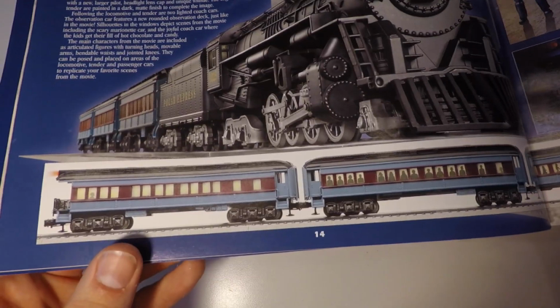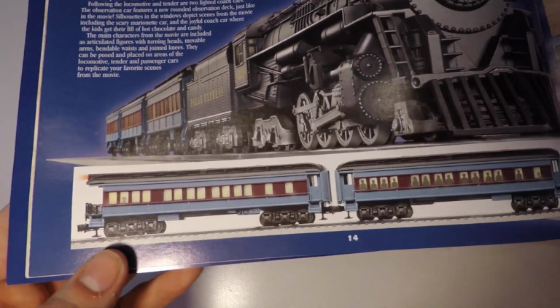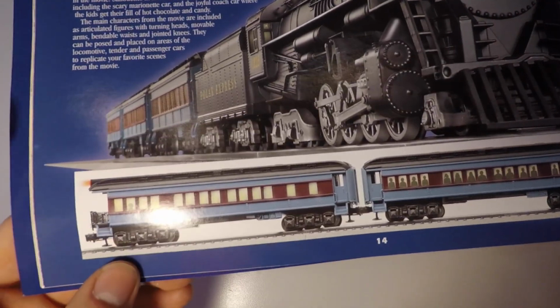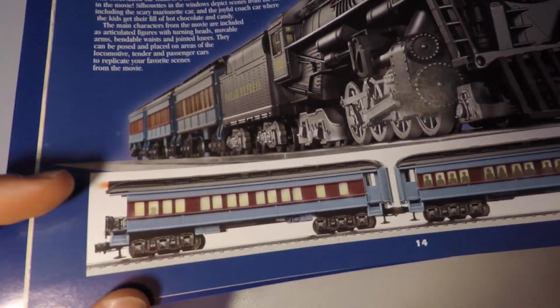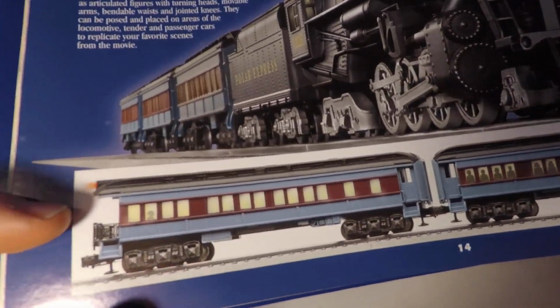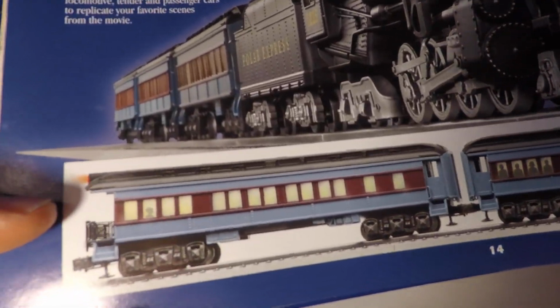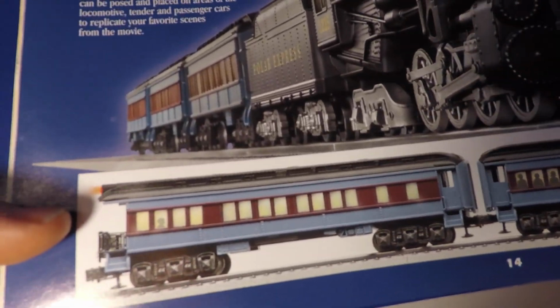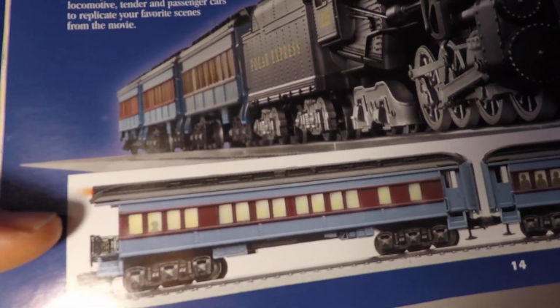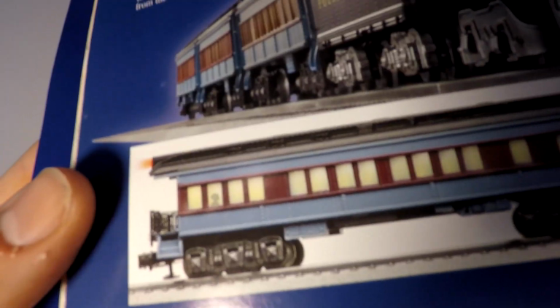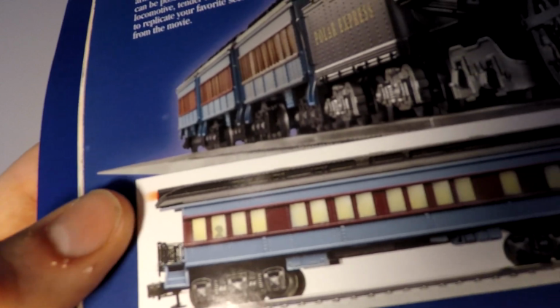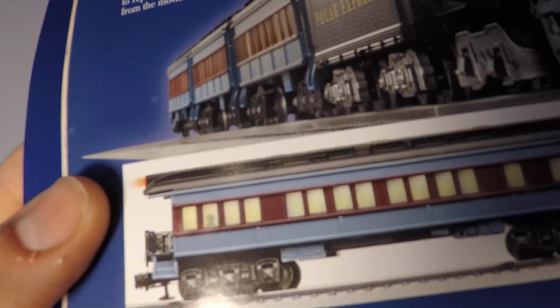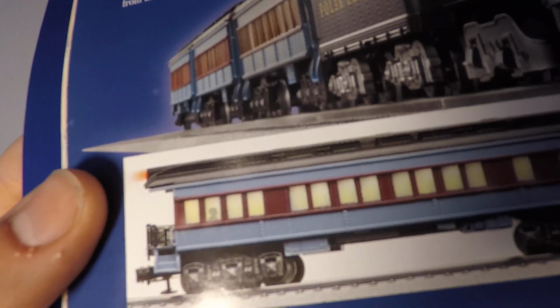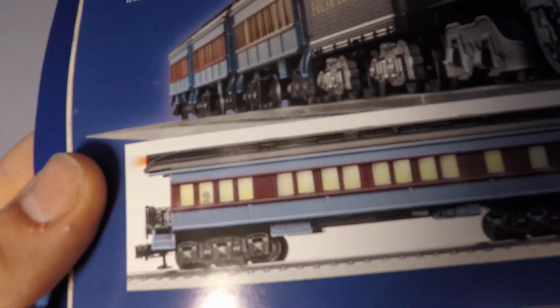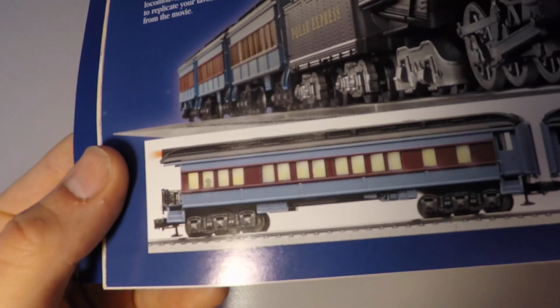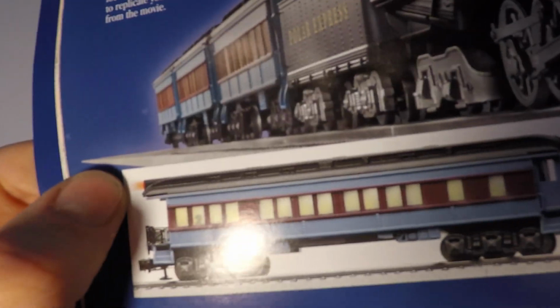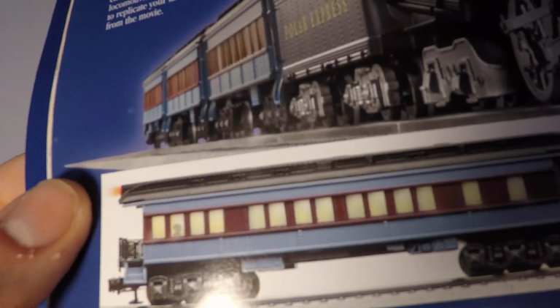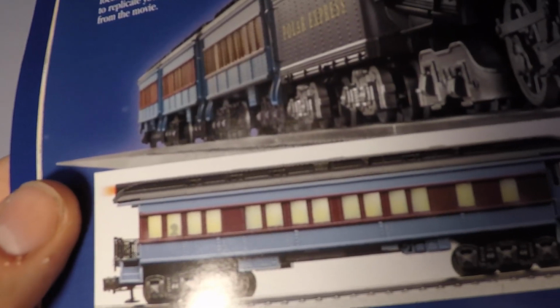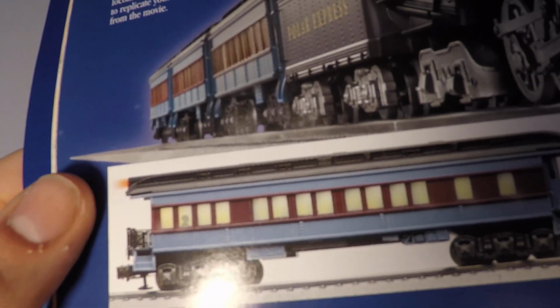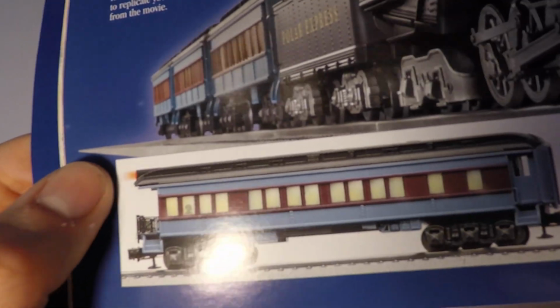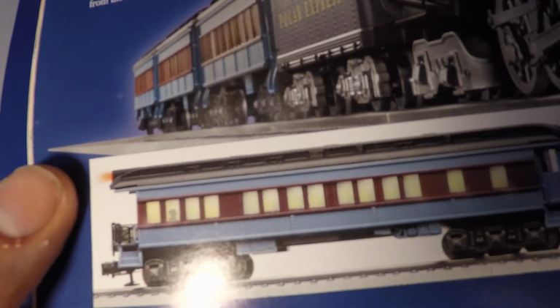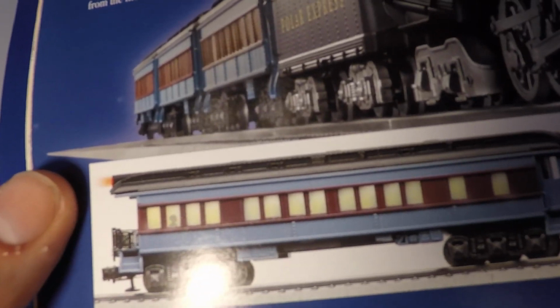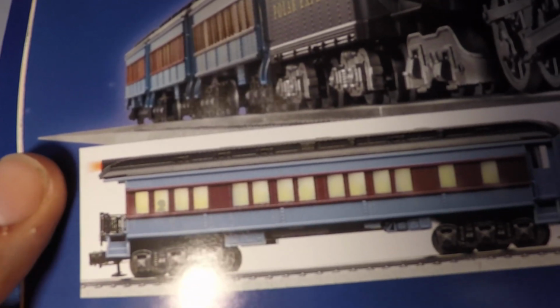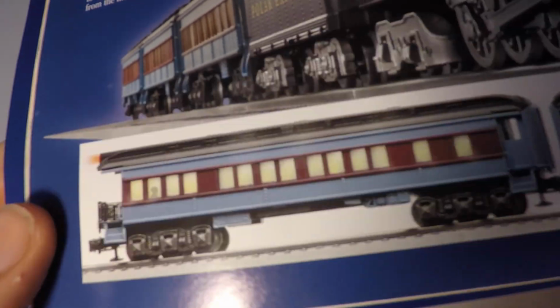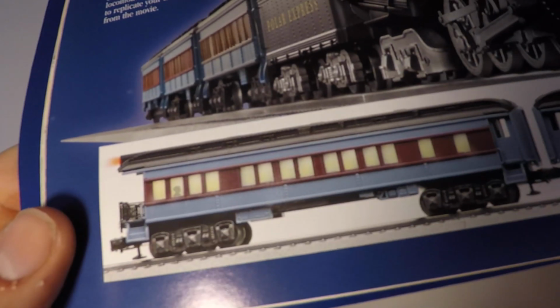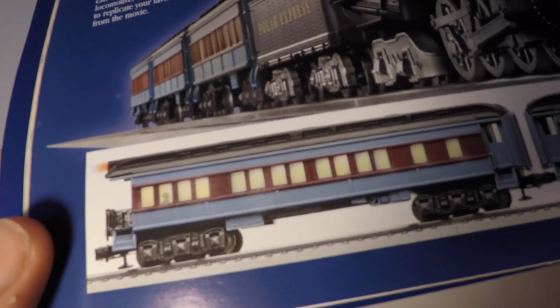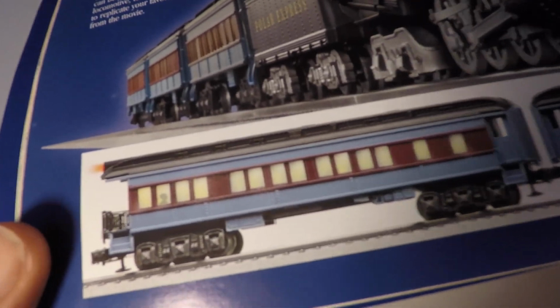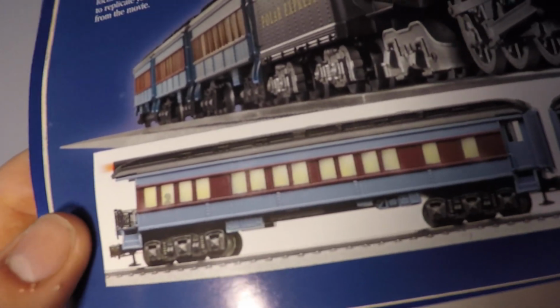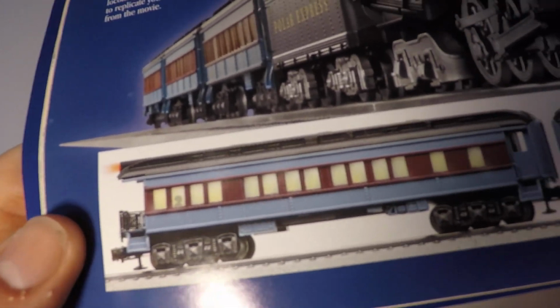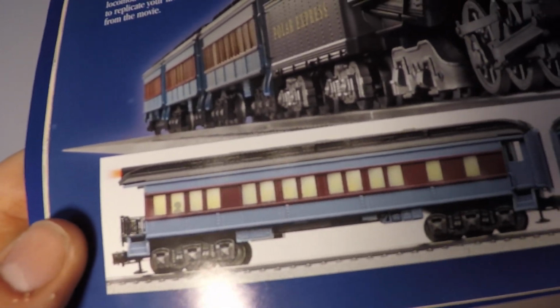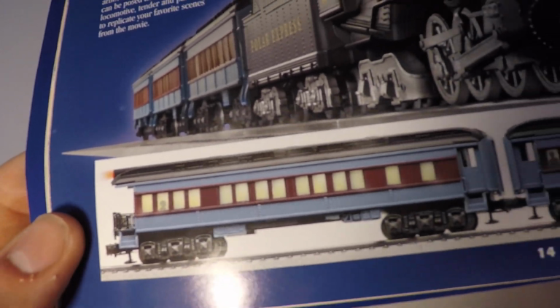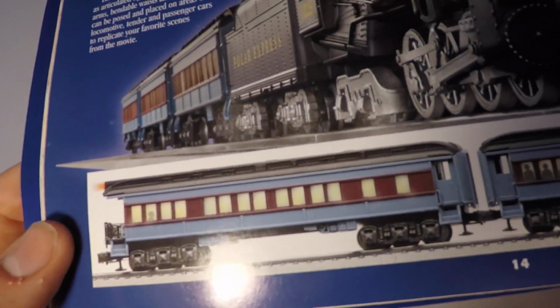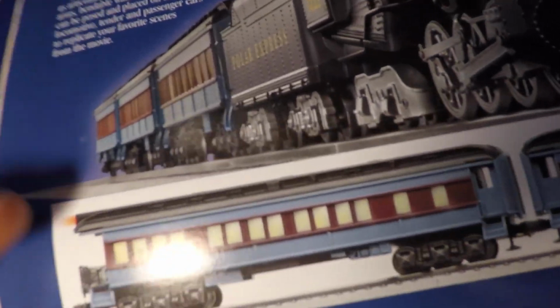Here's another thing I noticed — take a look at the little red light on top of the observation car. It's very obvious that they intended for that light to illuminate. The end of the observation car also looks very fancy in appearance.